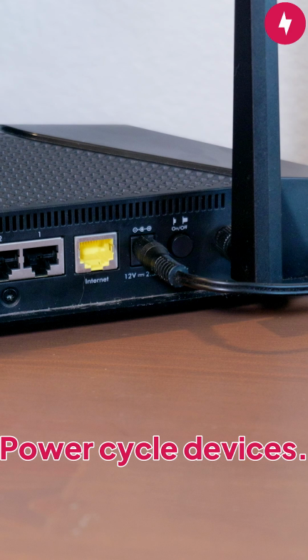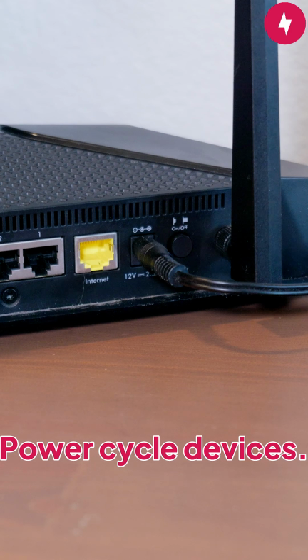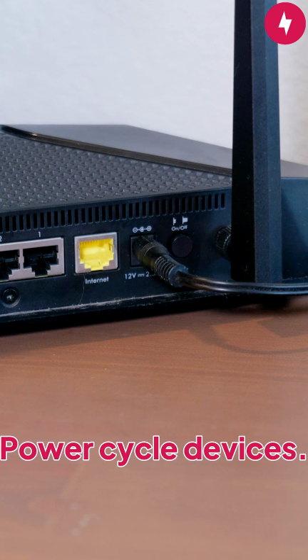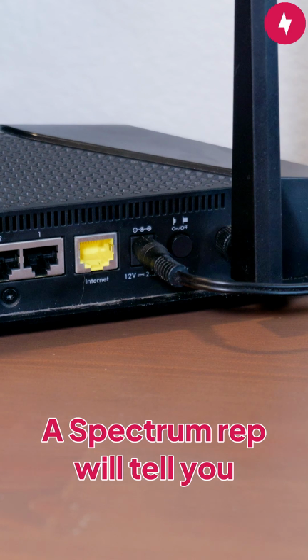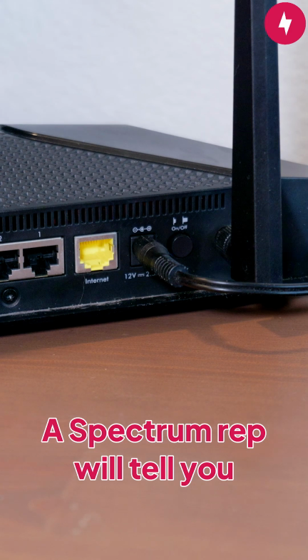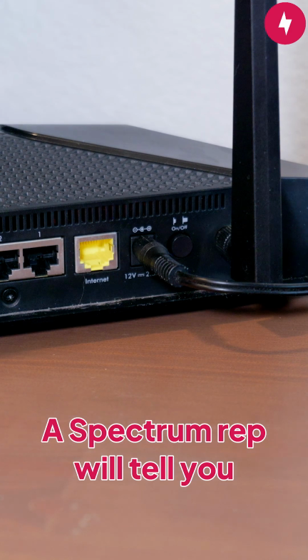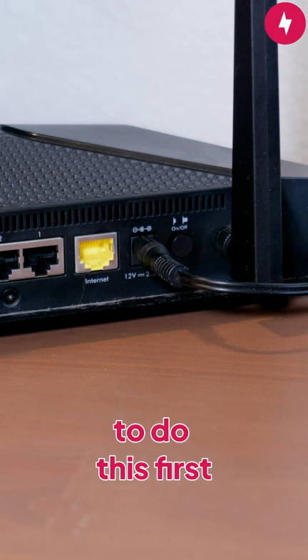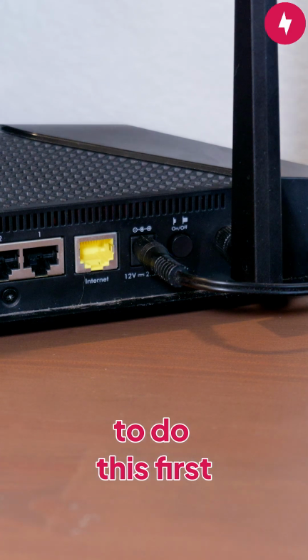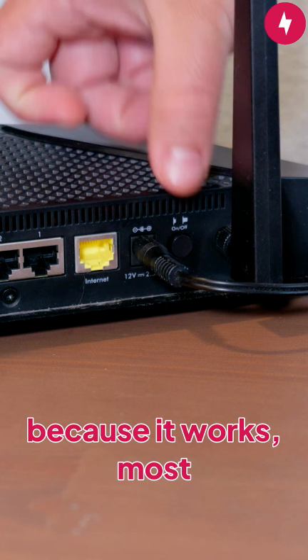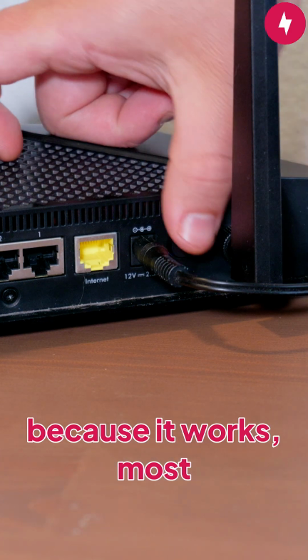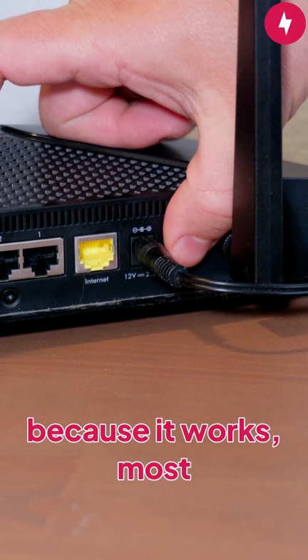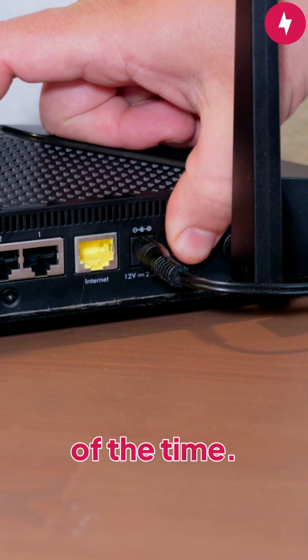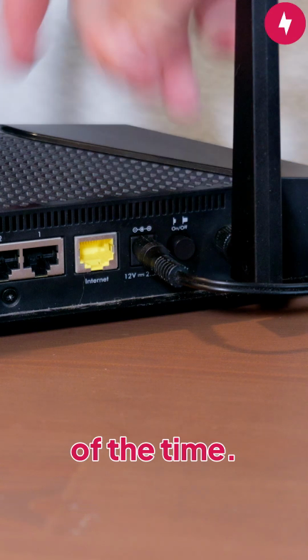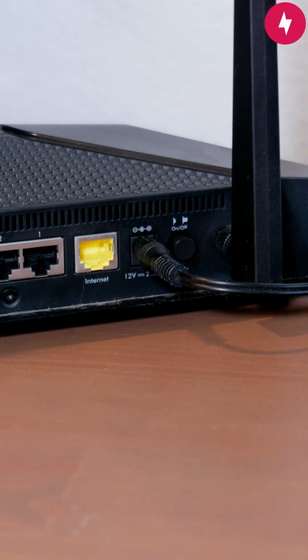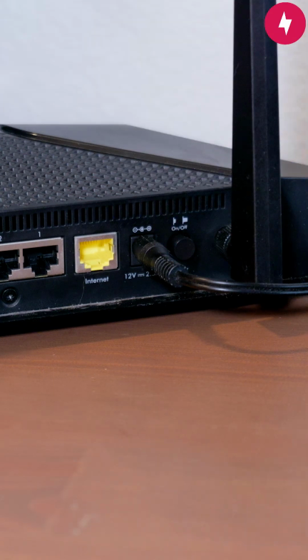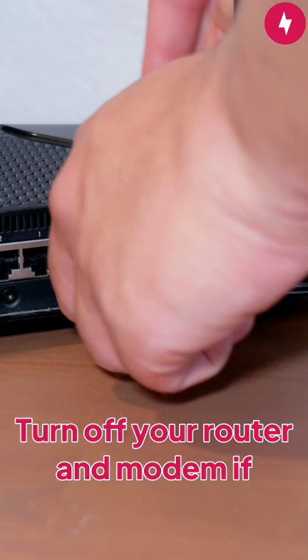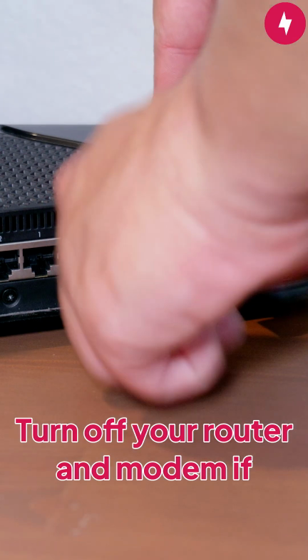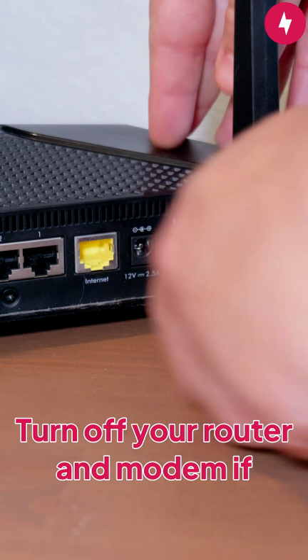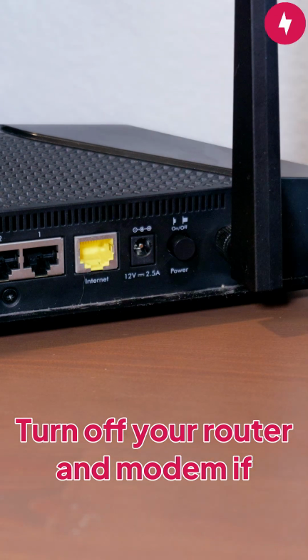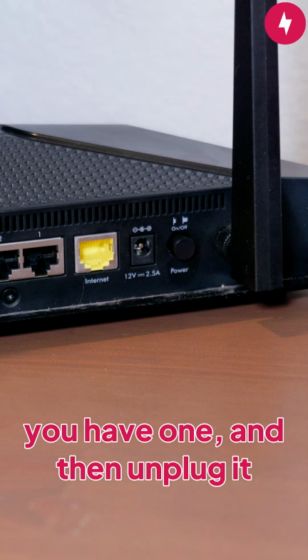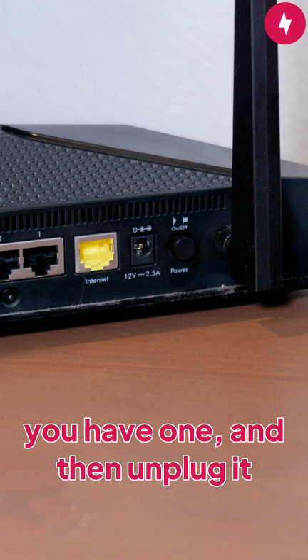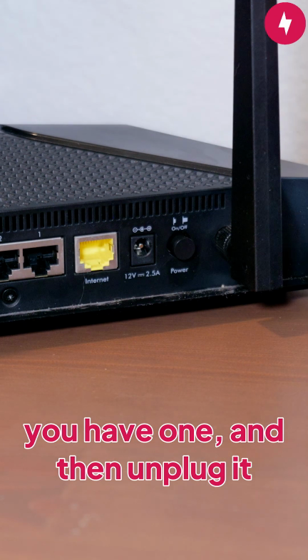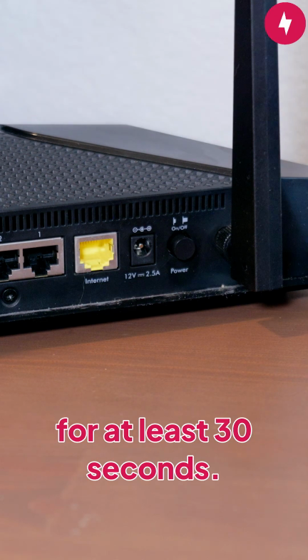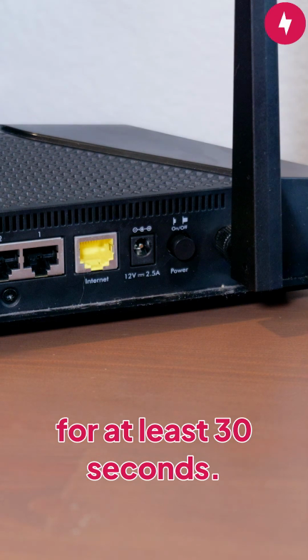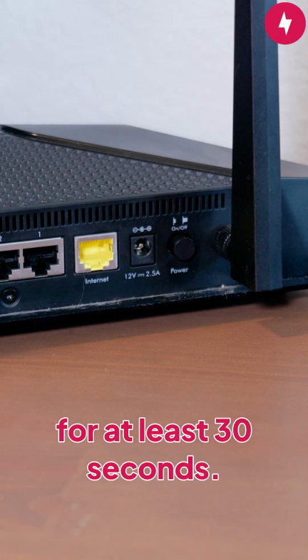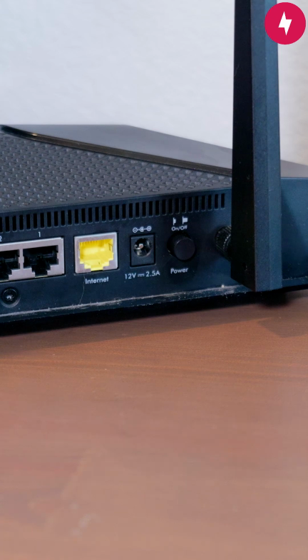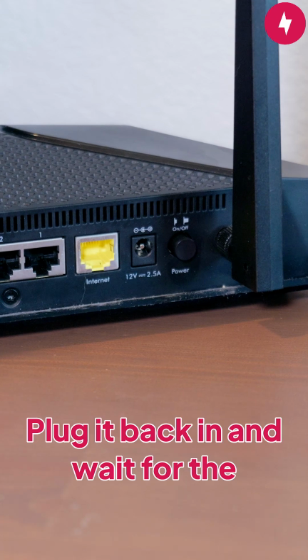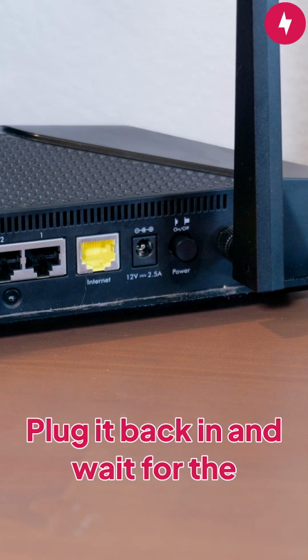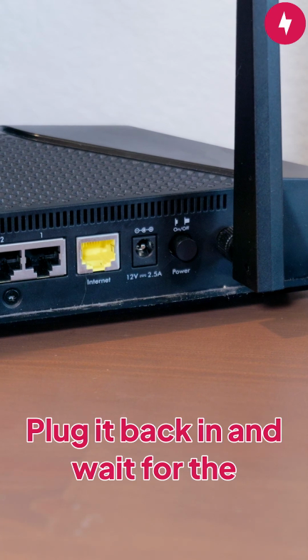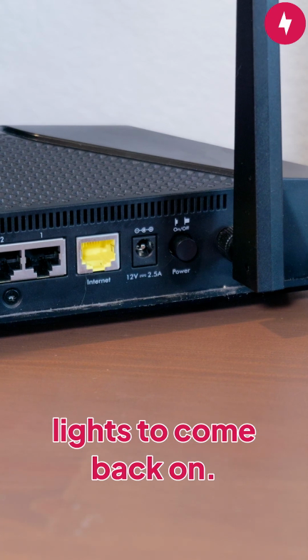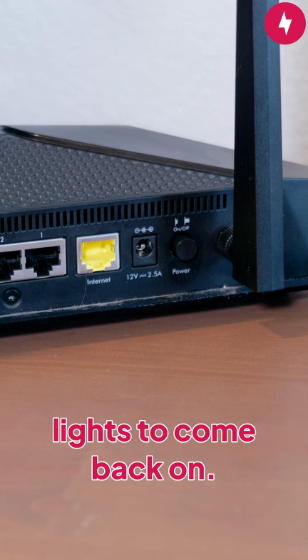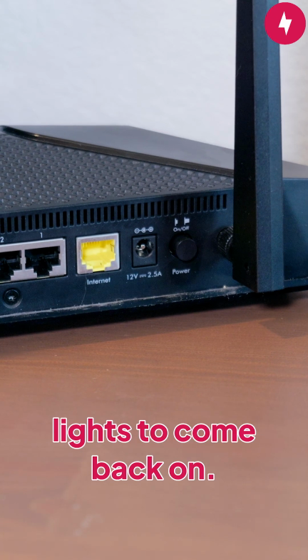Power cycle devices. A Spectrum rep will tell you to do this first because it works most of the time. Turn off your router and modem if you have one, and then unplug it for at least 30 seconds. Plug it back in and wait for the lights to come back on.